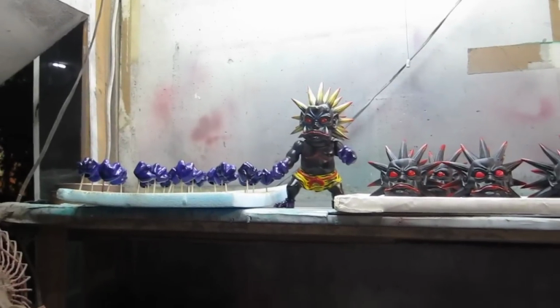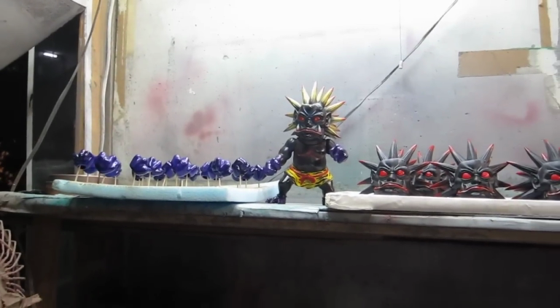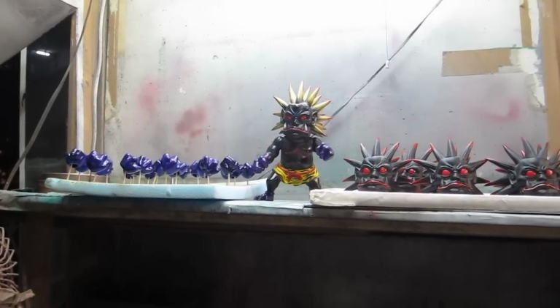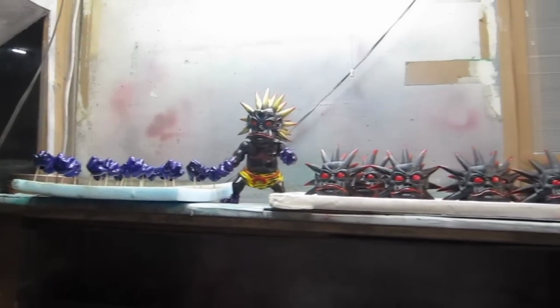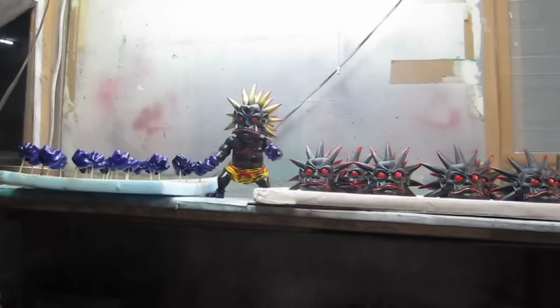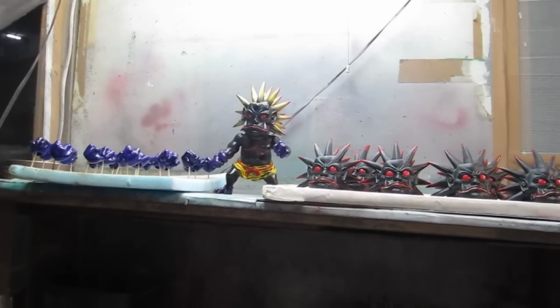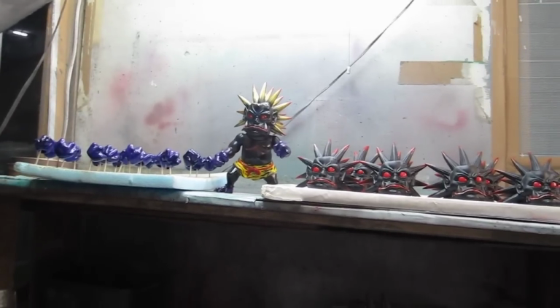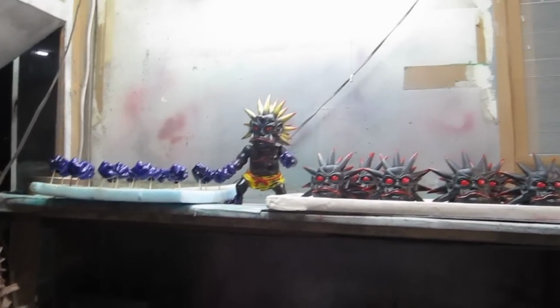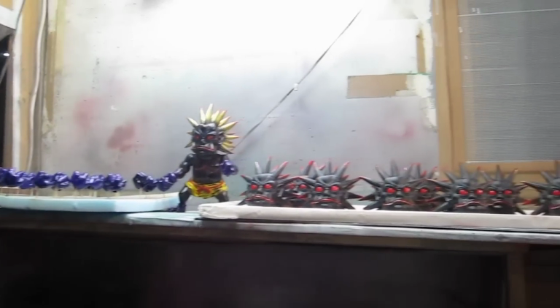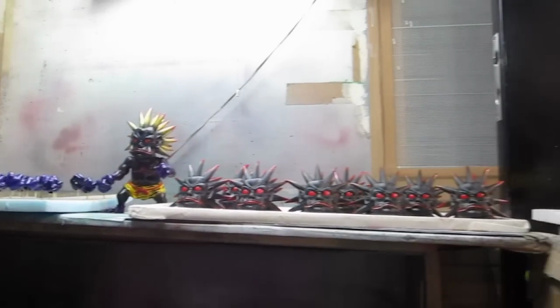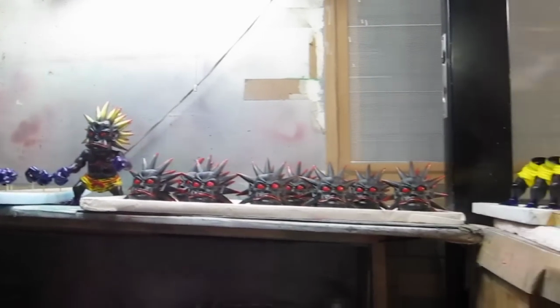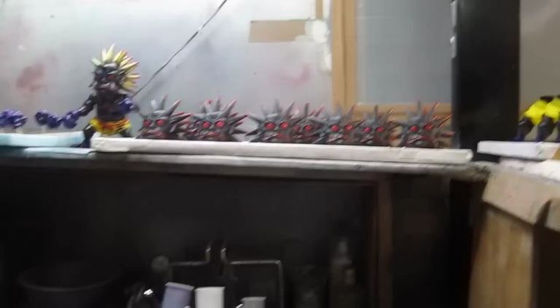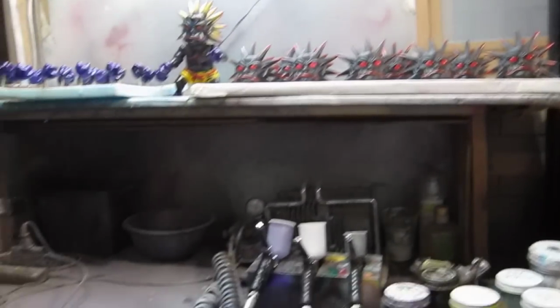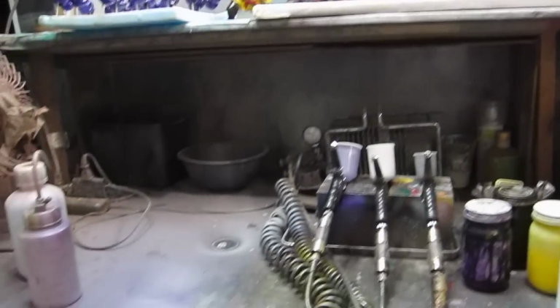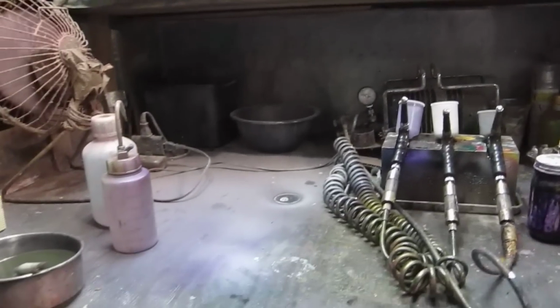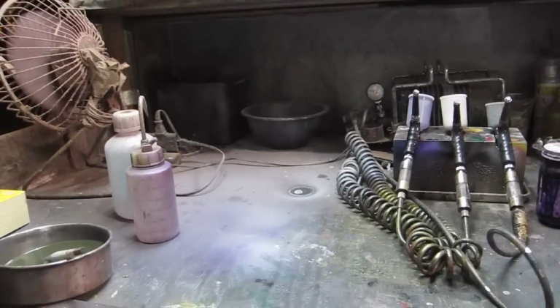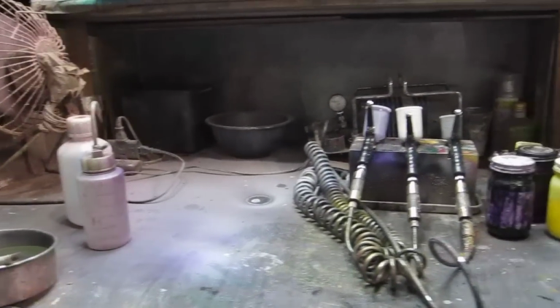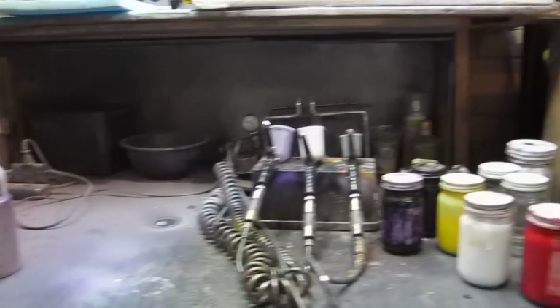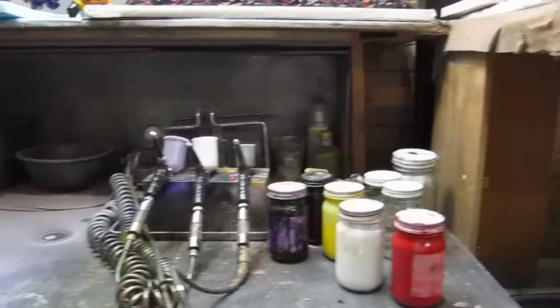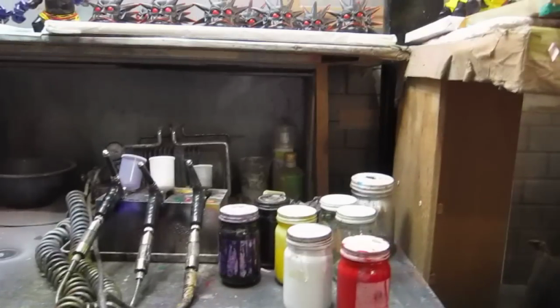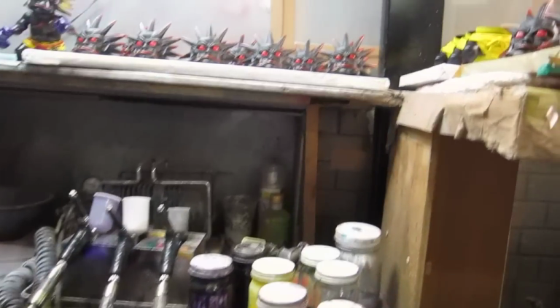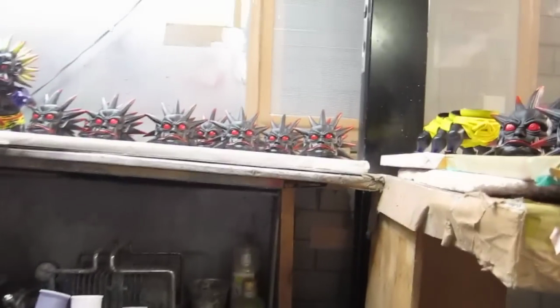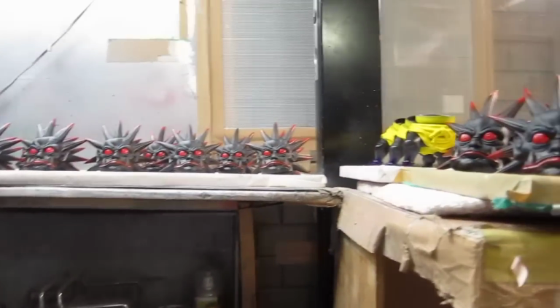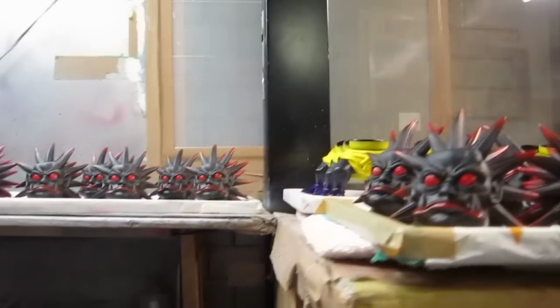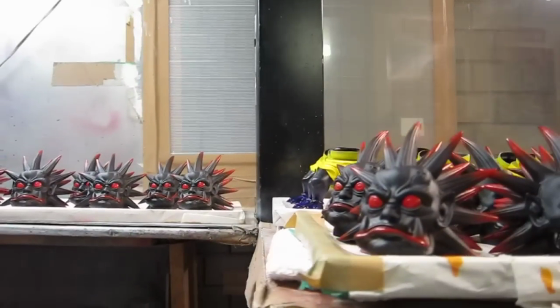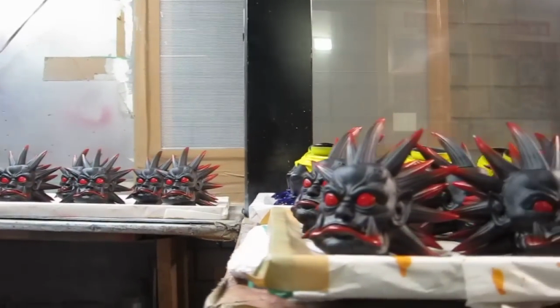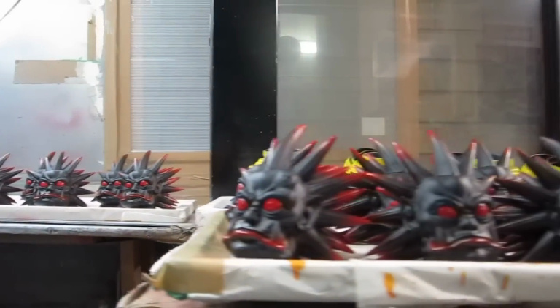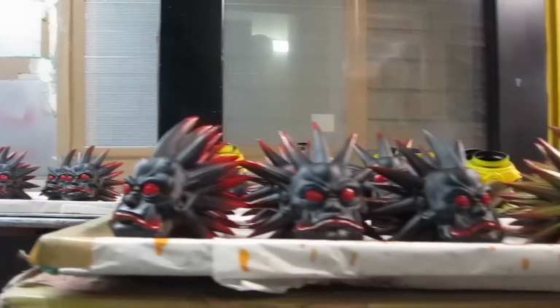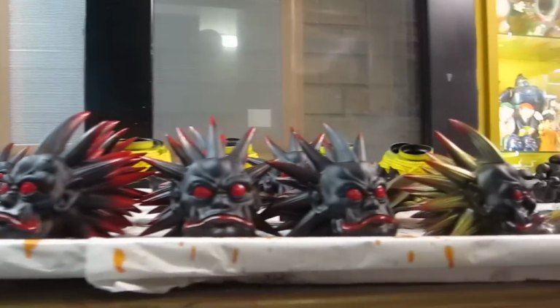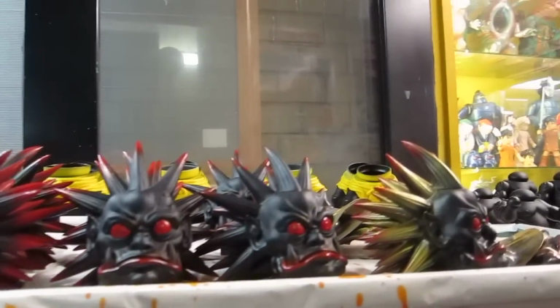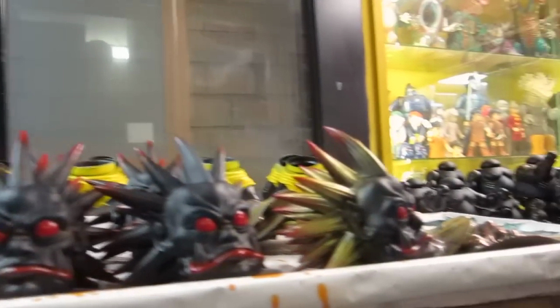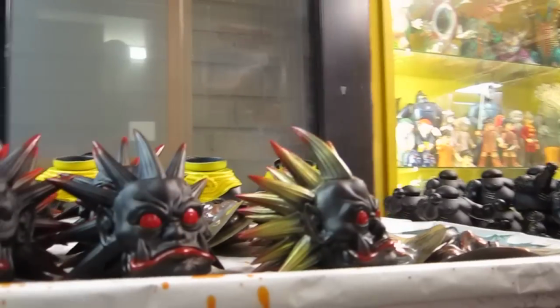Hey, this is Andy. I'm here at the Shikaruna Studio, just over here at their painting booth. I'm going to have another look at a little bit of Shikaruna painting going on here for some of their new releases. And here we go.